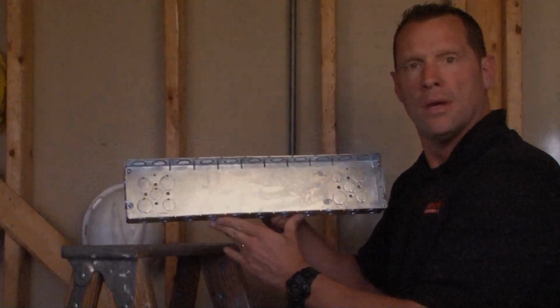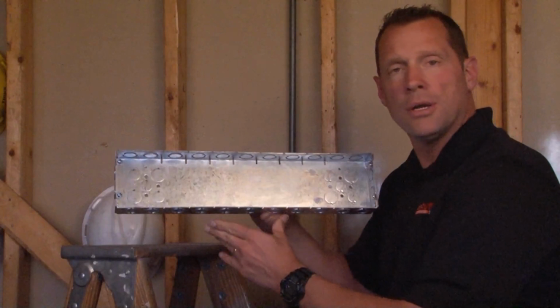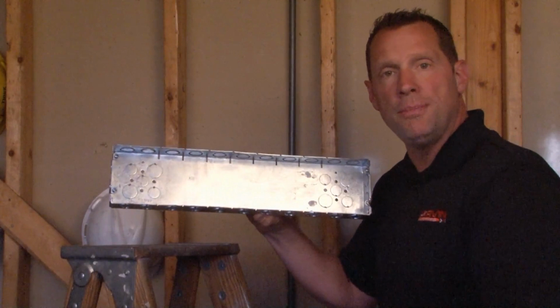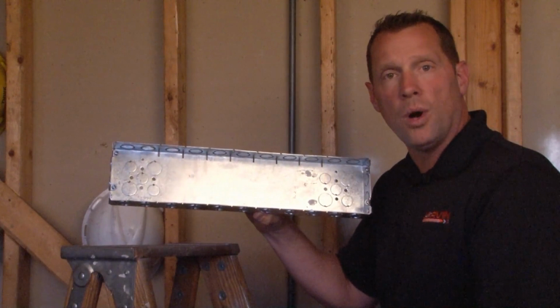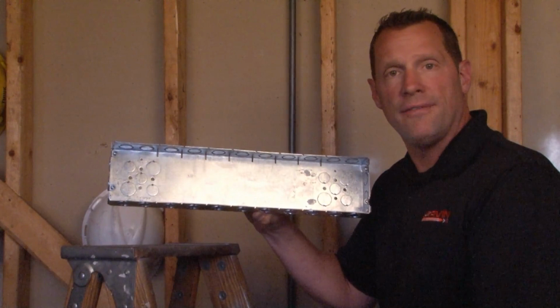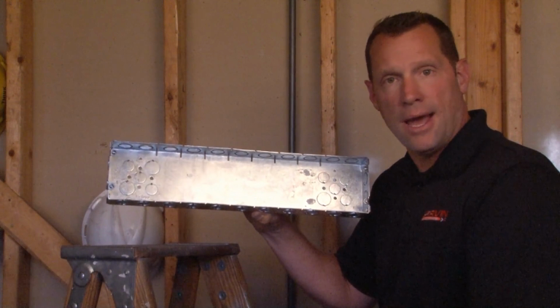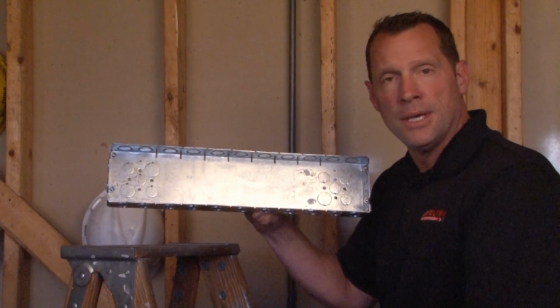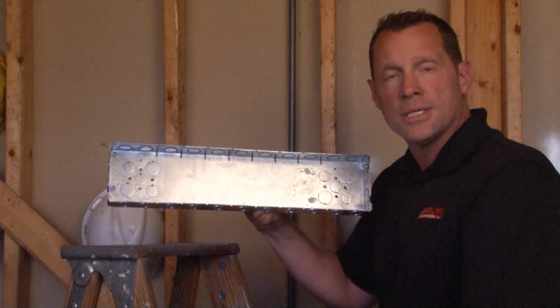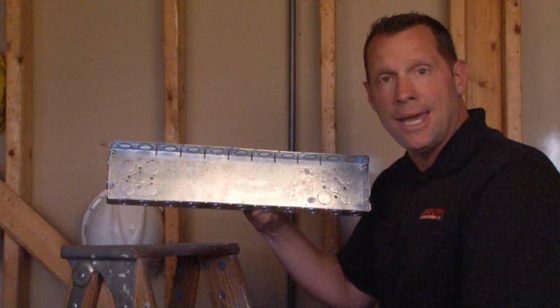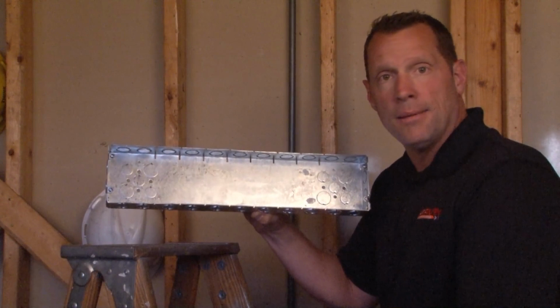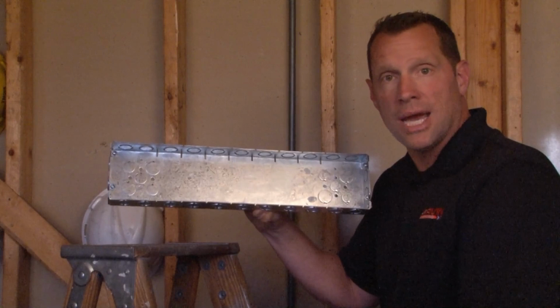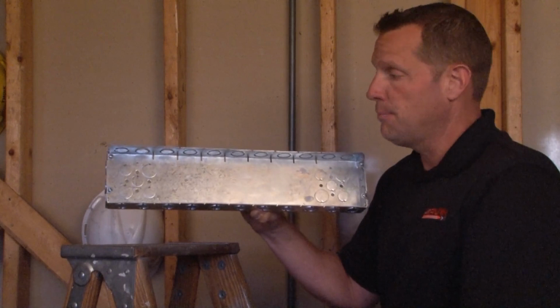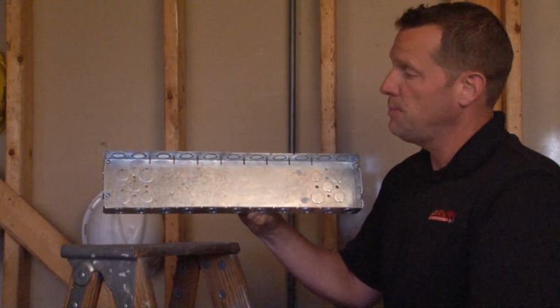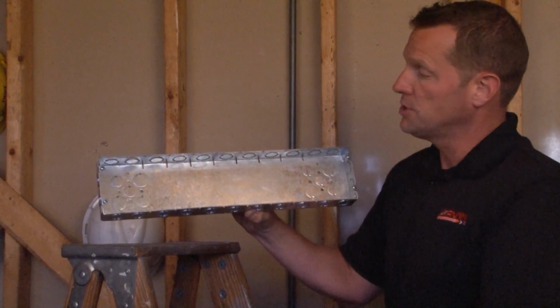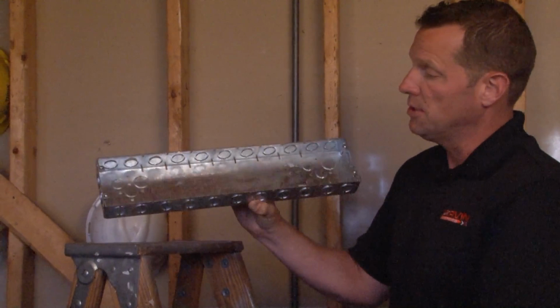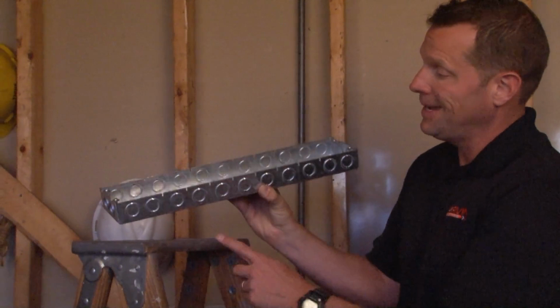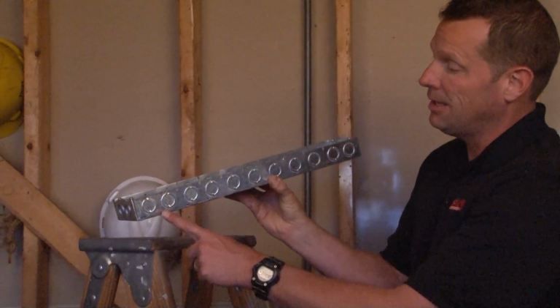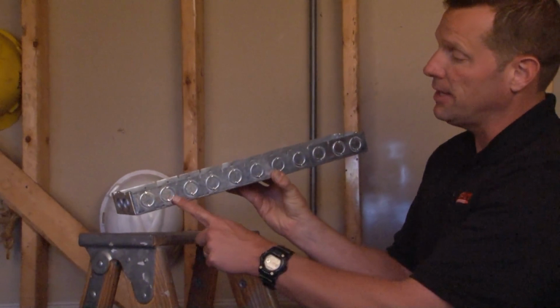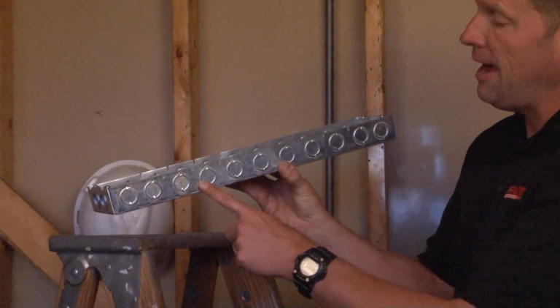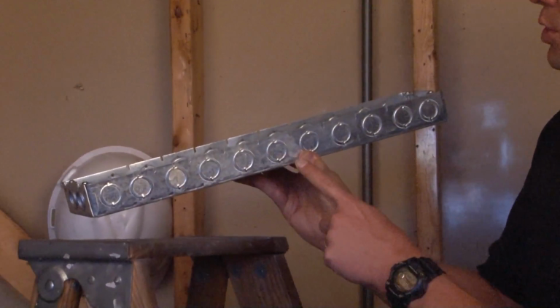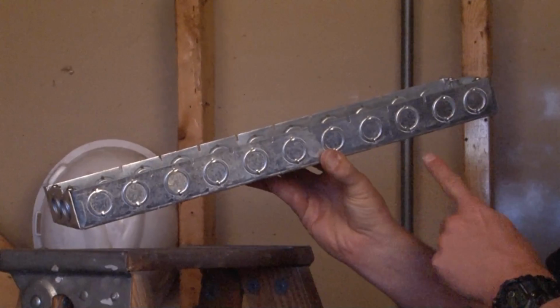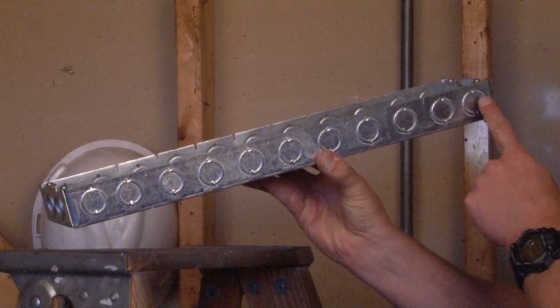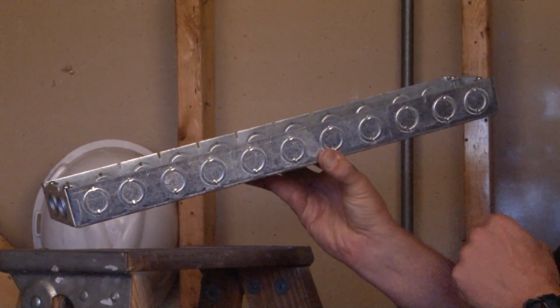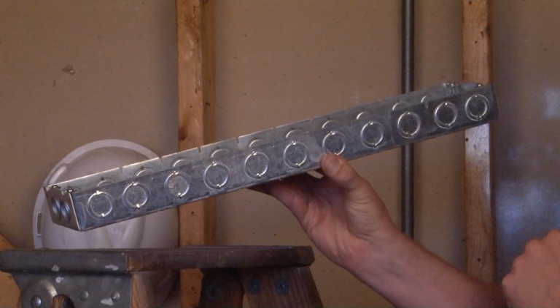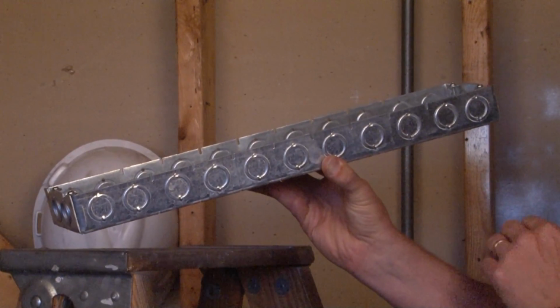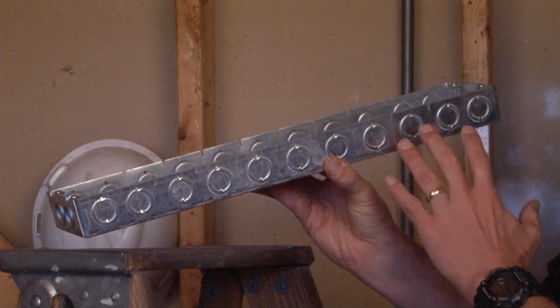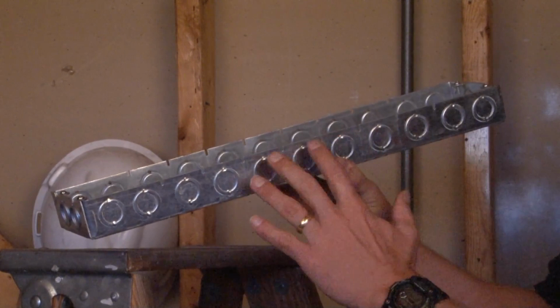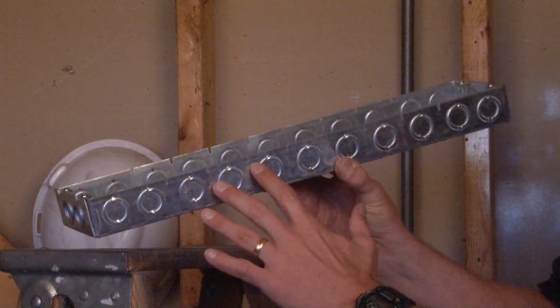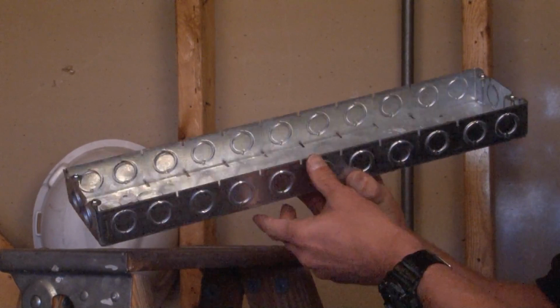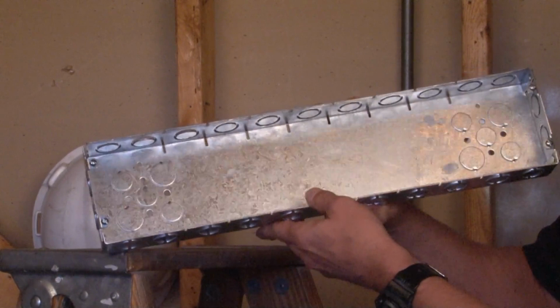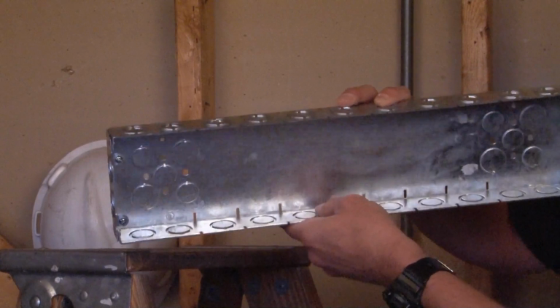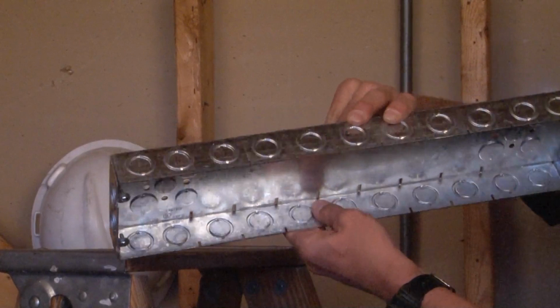Part number GB1589 is a 9-gang multi-gang box made from steel that has 11 half and three-quarter inch concentric conduit knockouts on each long panel, the top and the bottom.